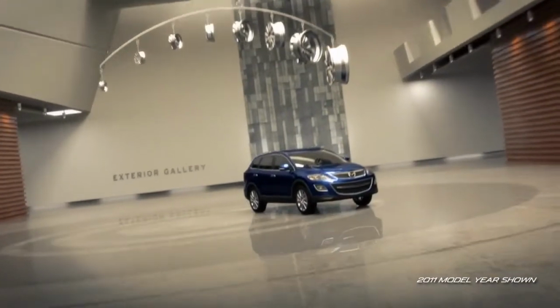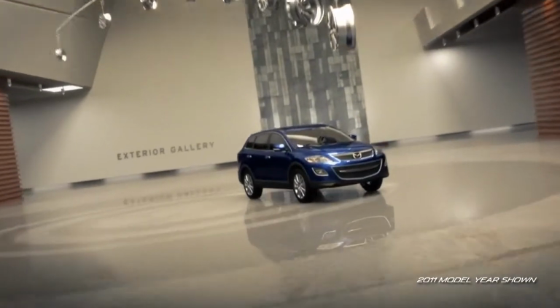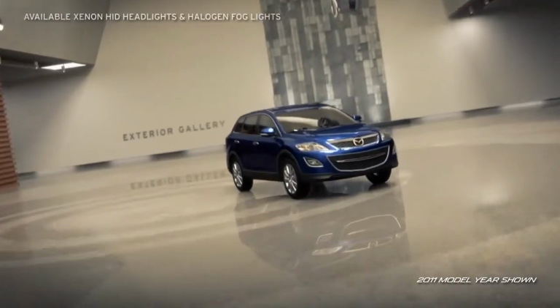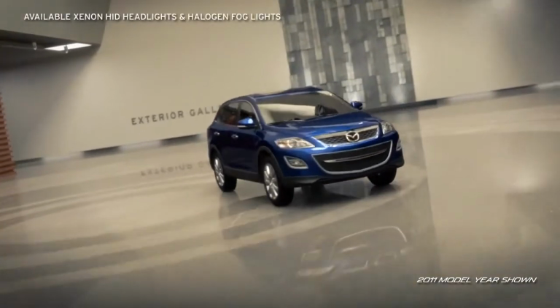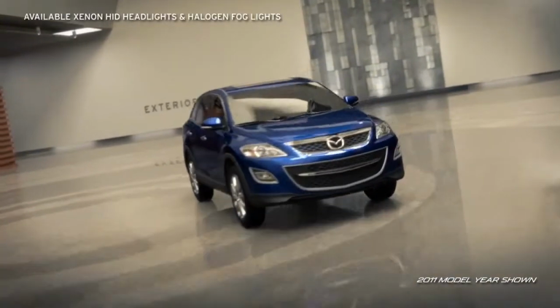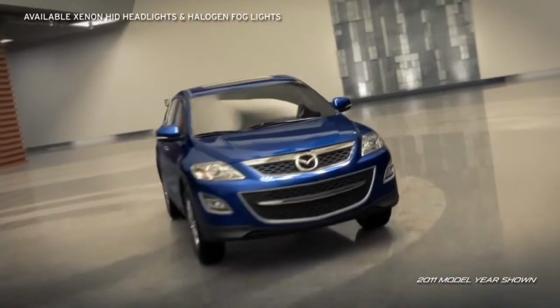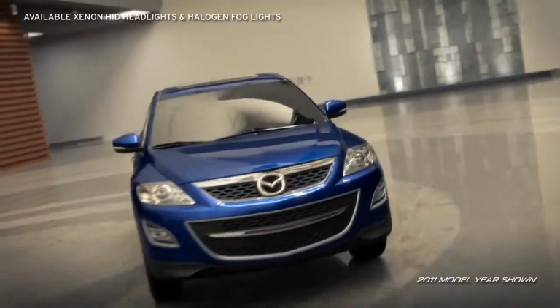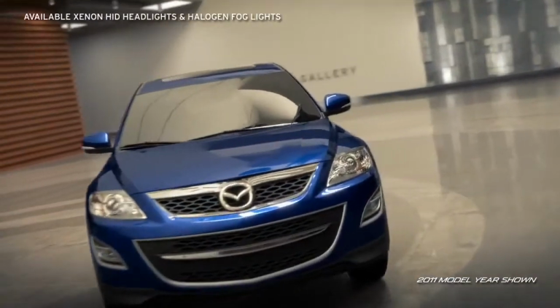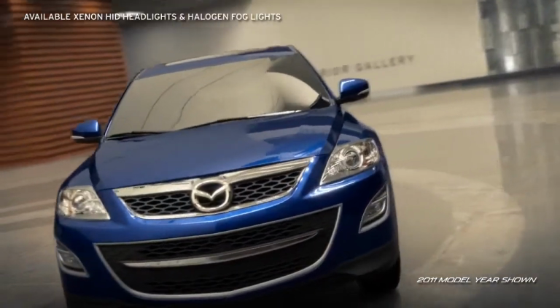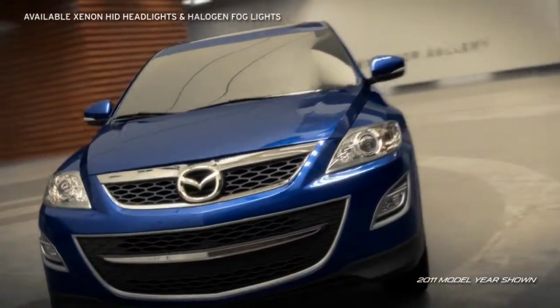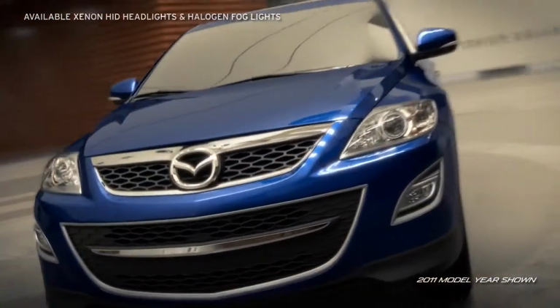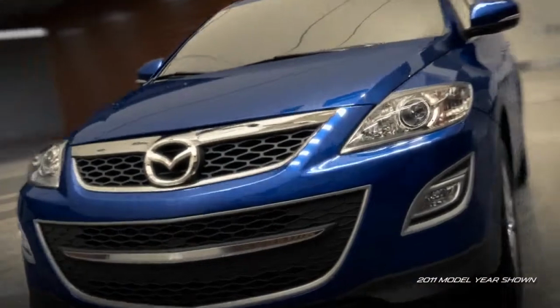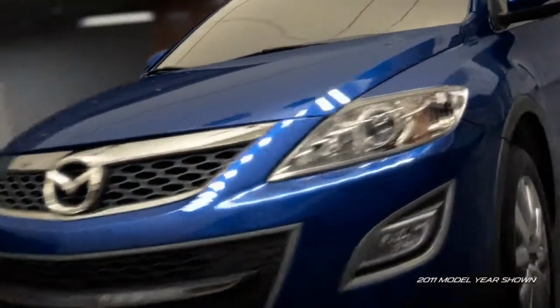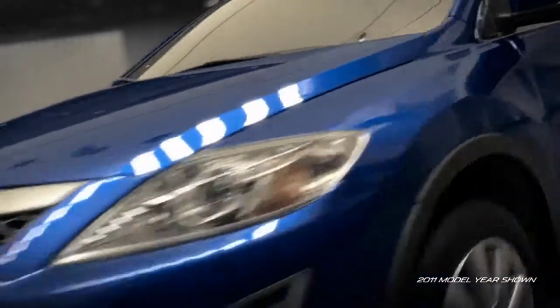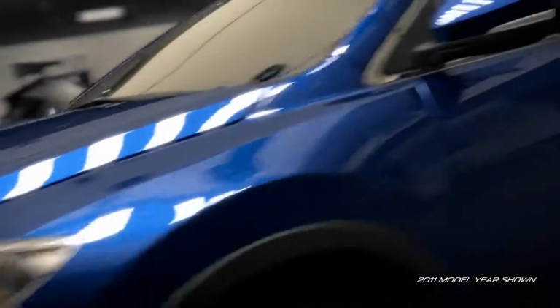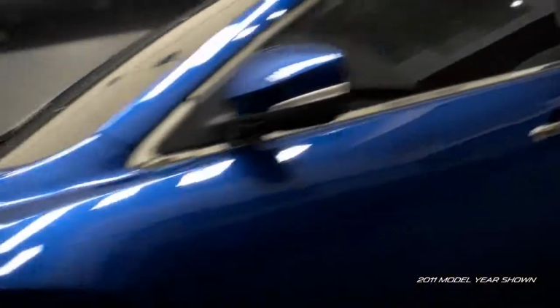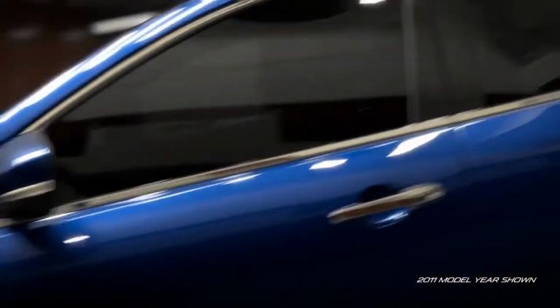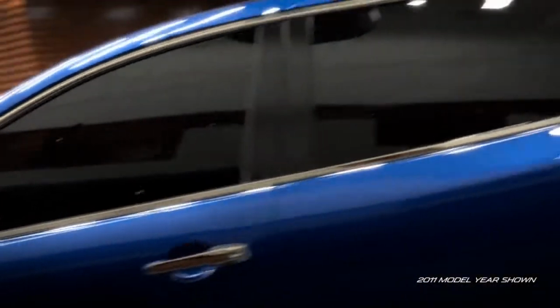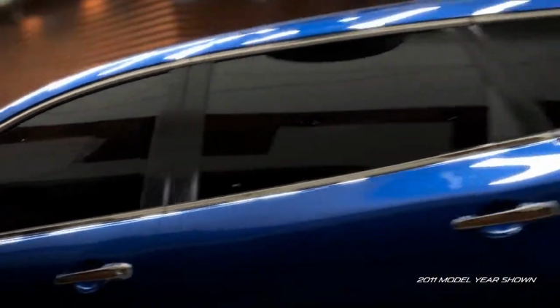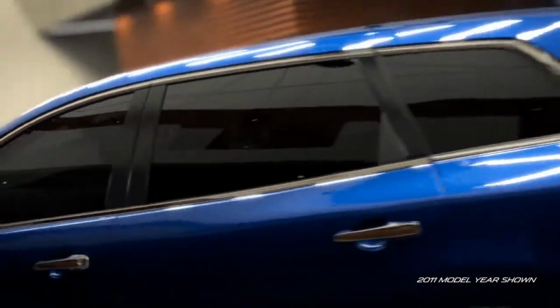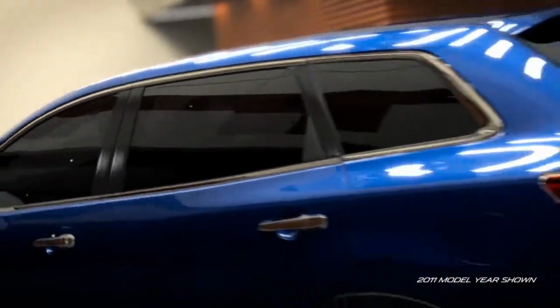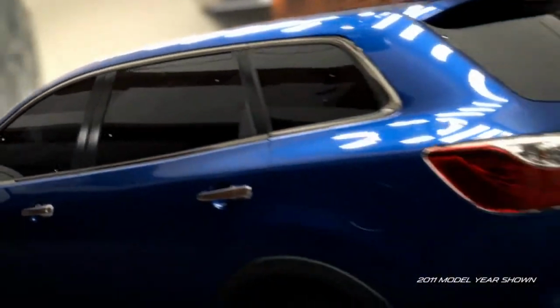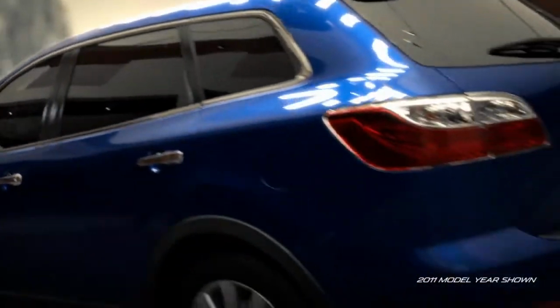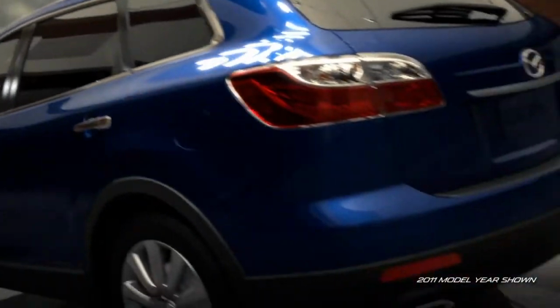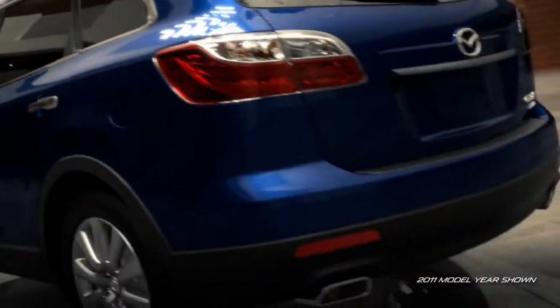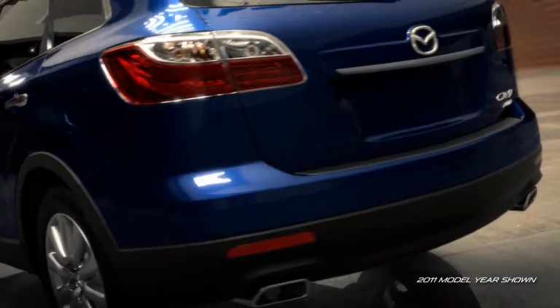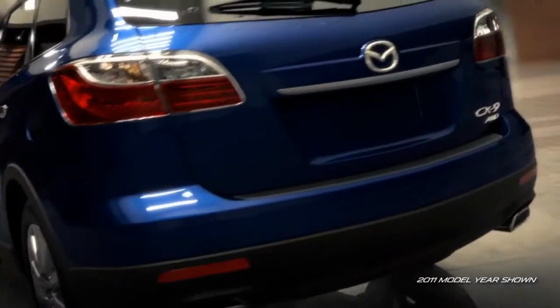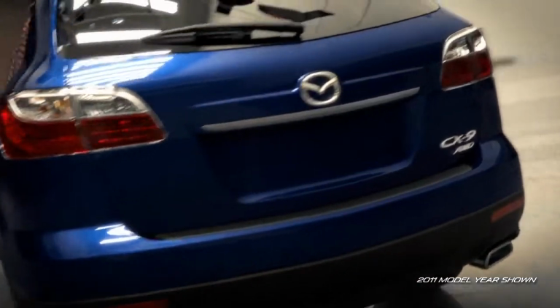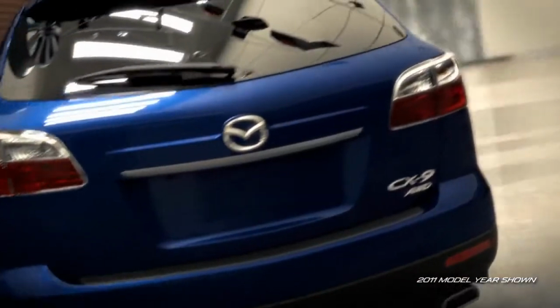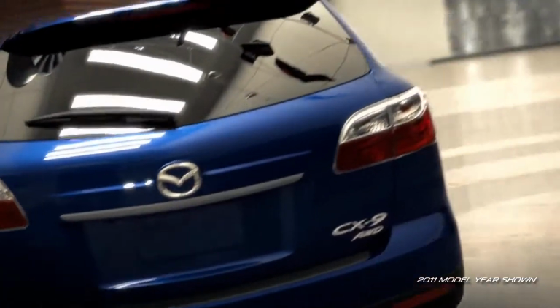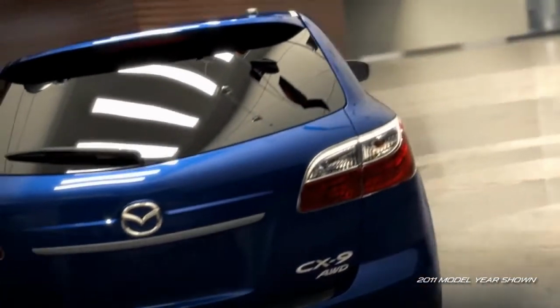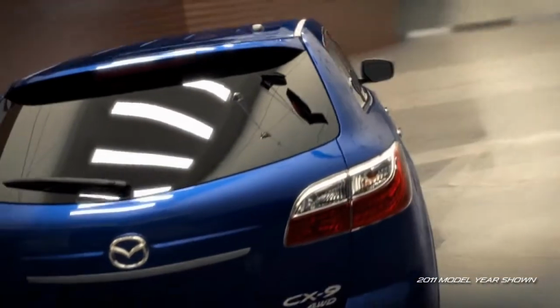Aerodynamic headlights and halogen fog lights are paired with a new signature Mazda family grille. Along the side, well-balanced character lights blend with elegant LED taillights and dual chrome exhaust outlets.